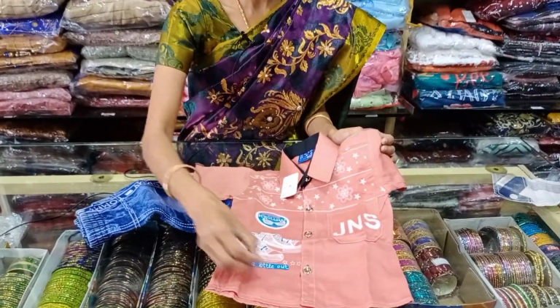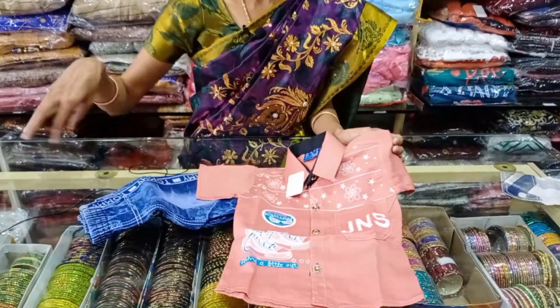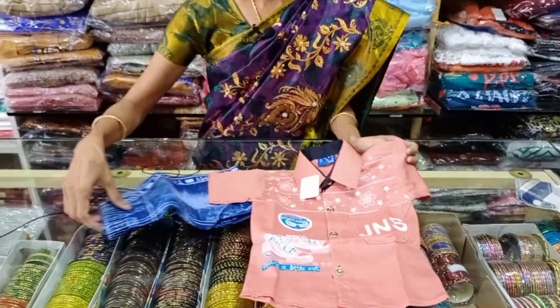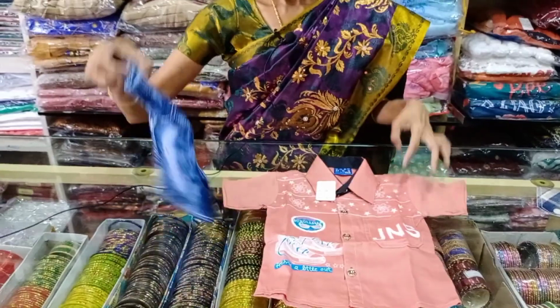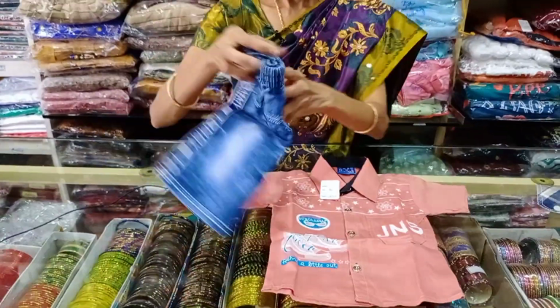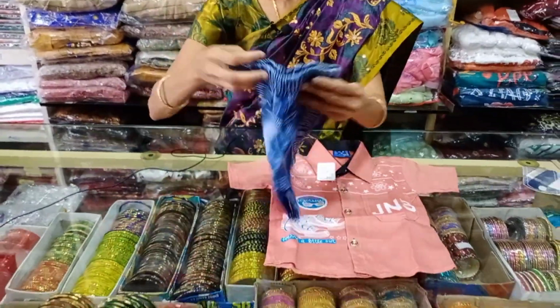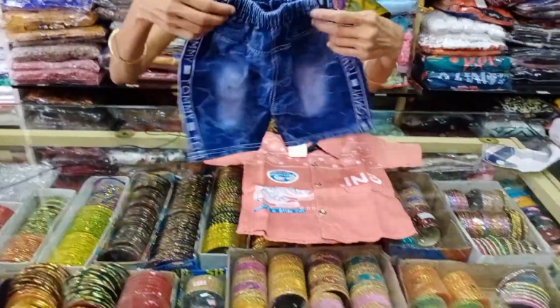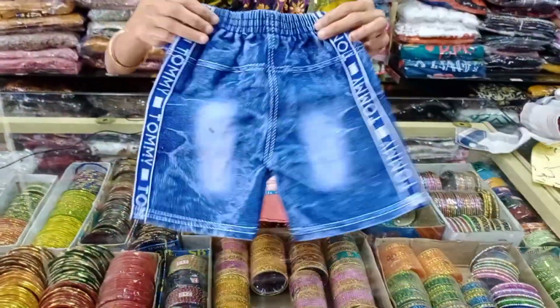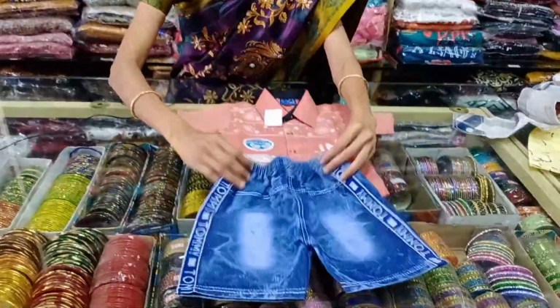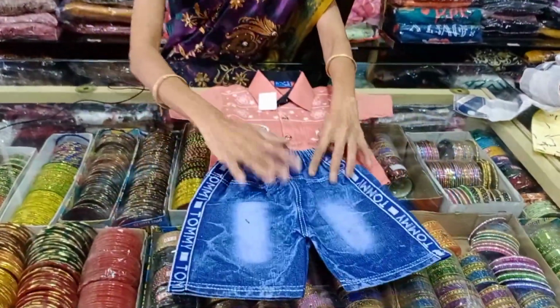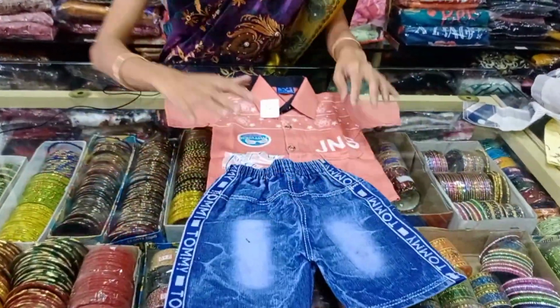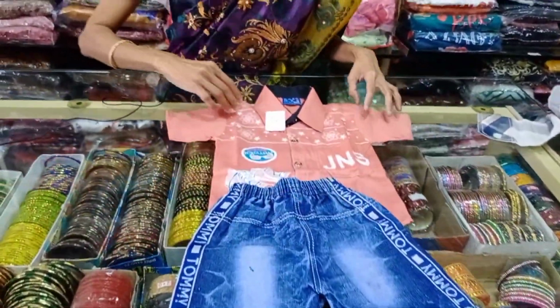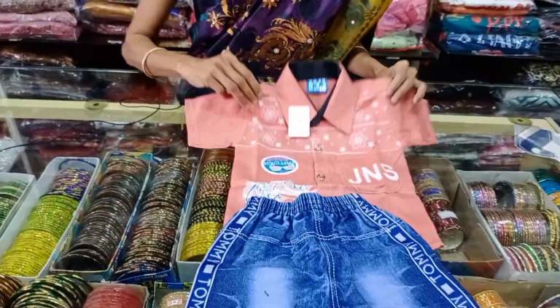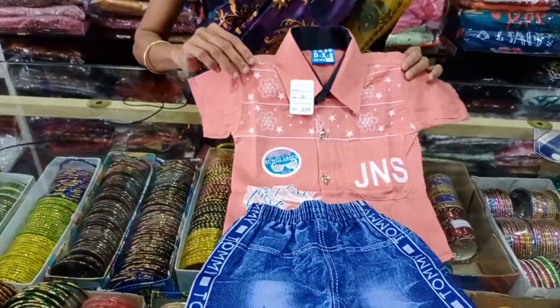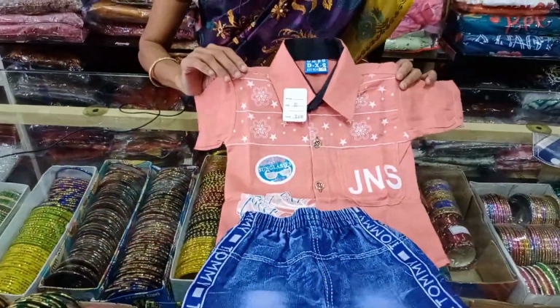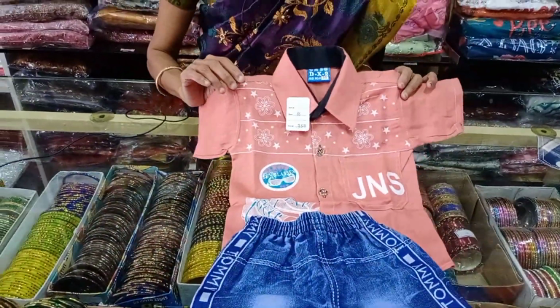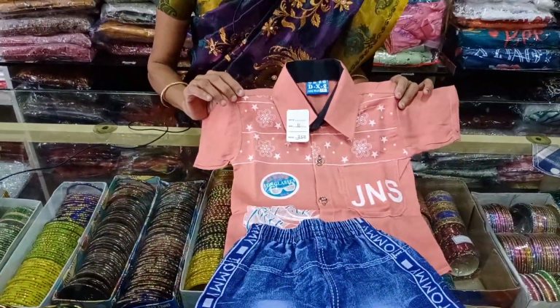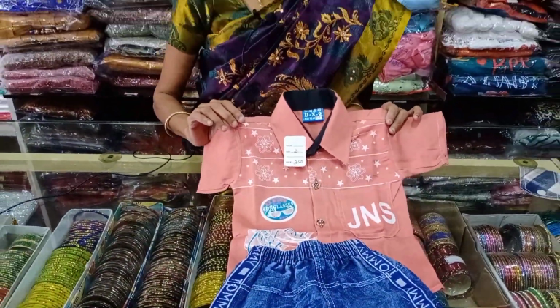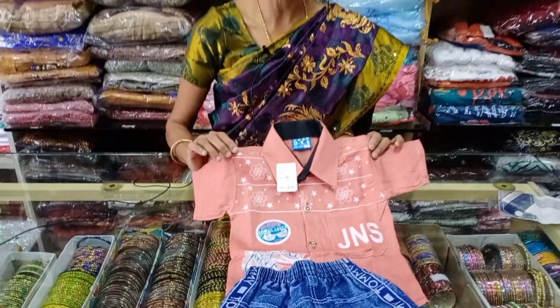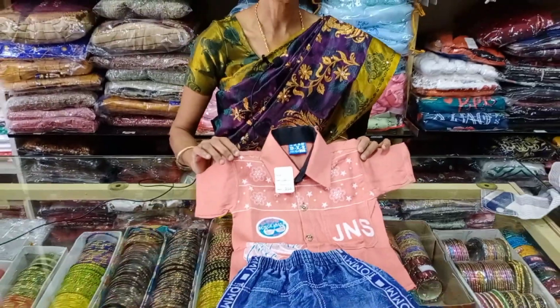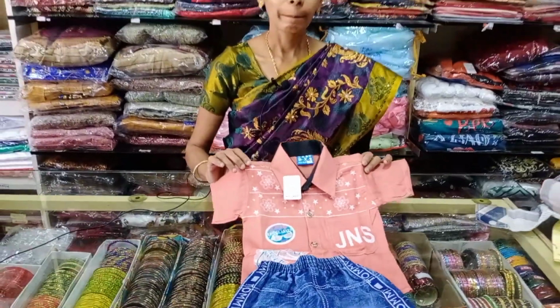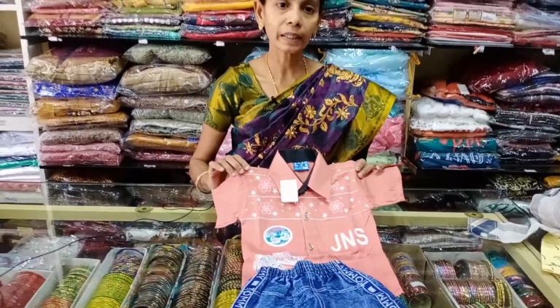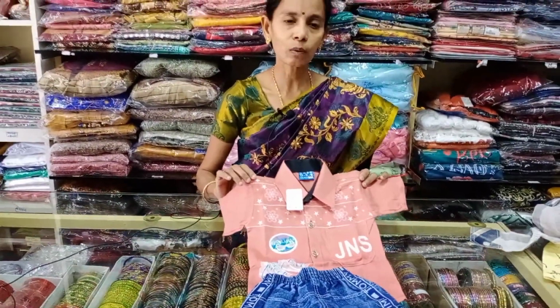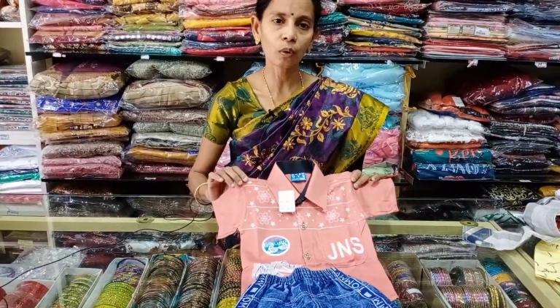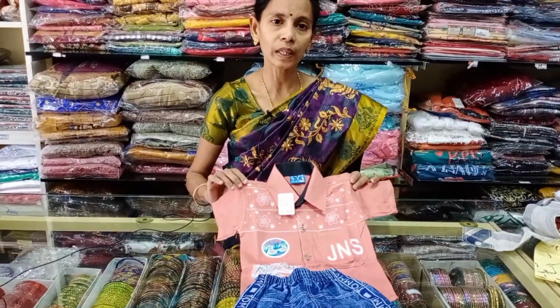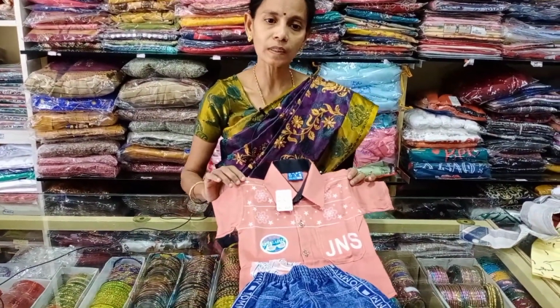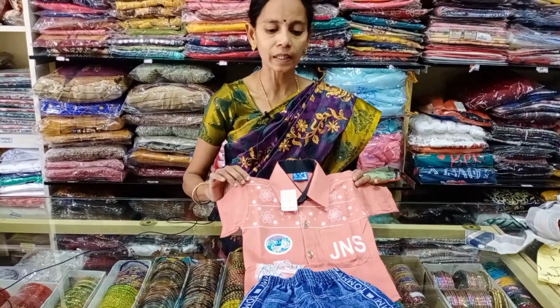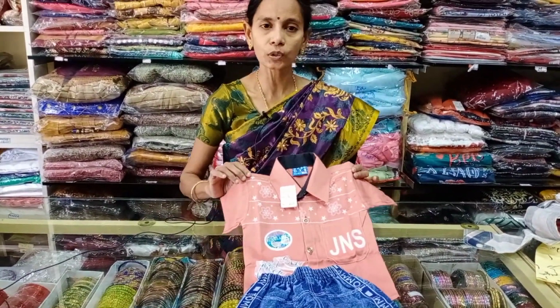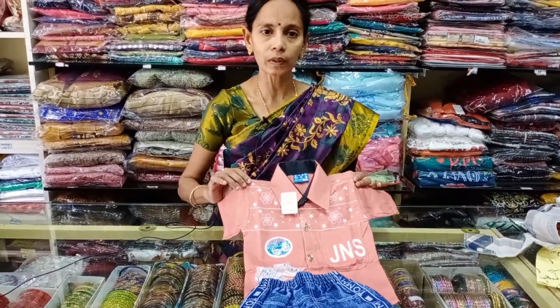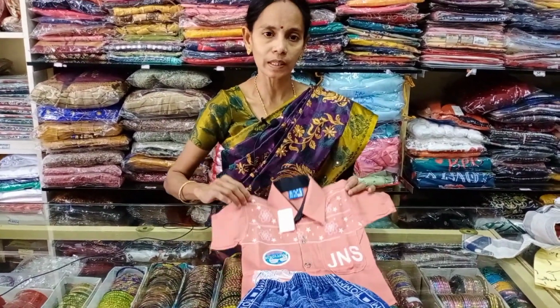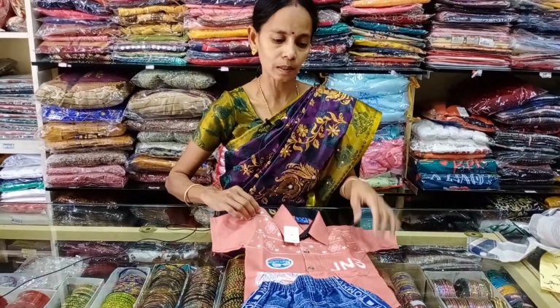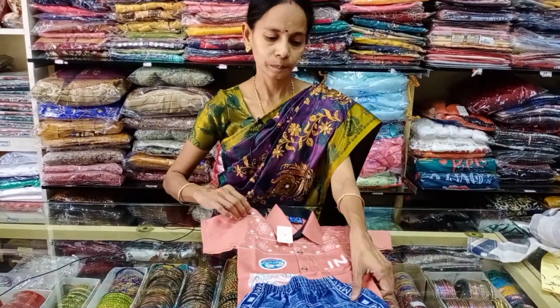With trouser — trouser is 350 range. Pant is 450, length 600 range. Sizes 22 to 32.